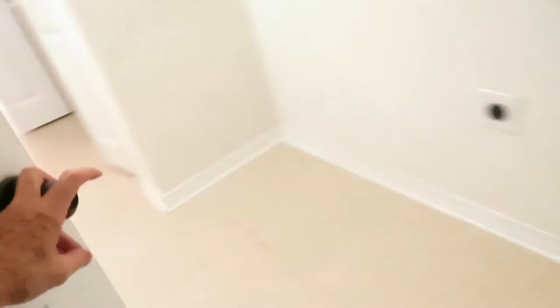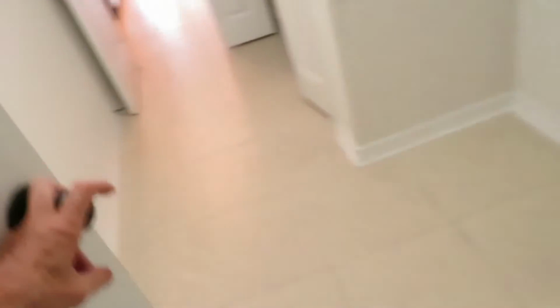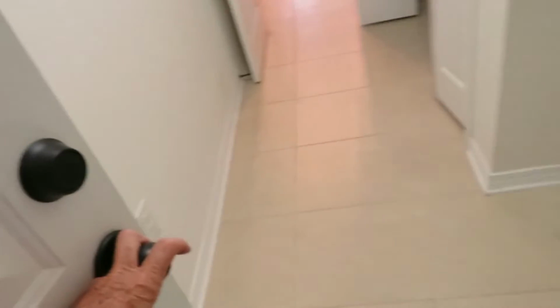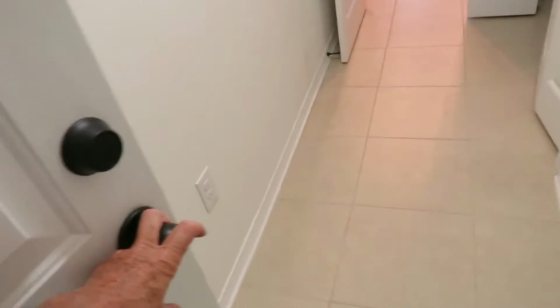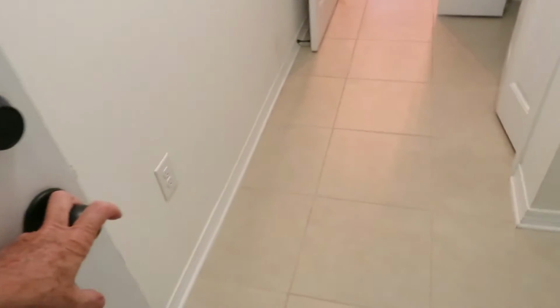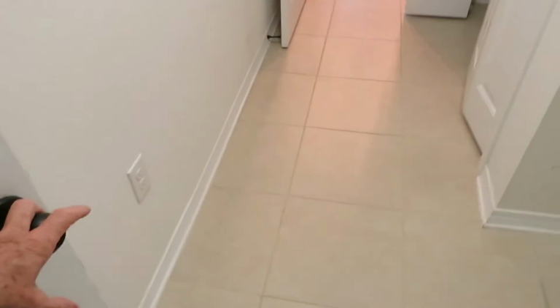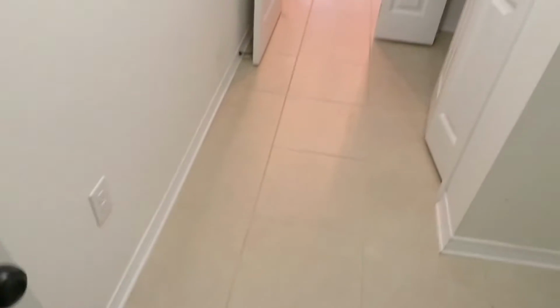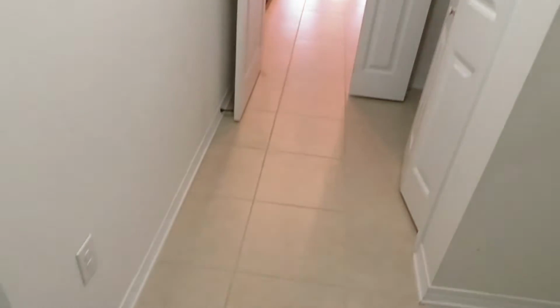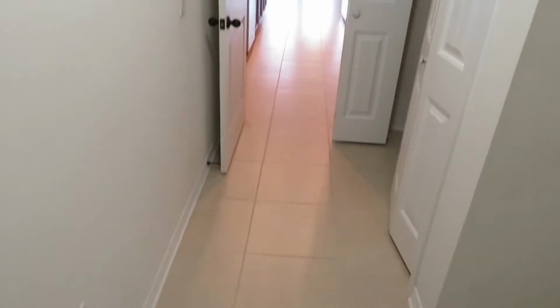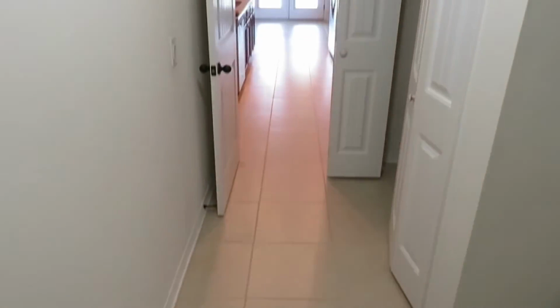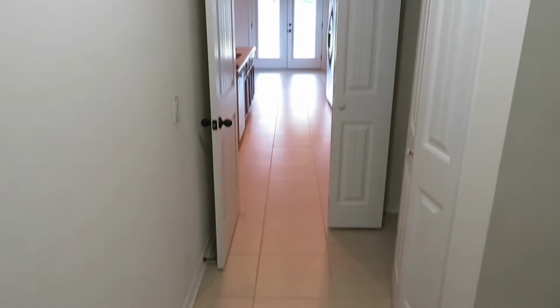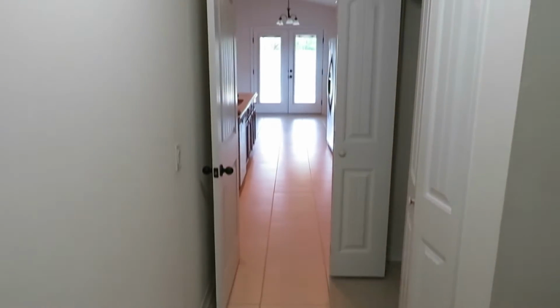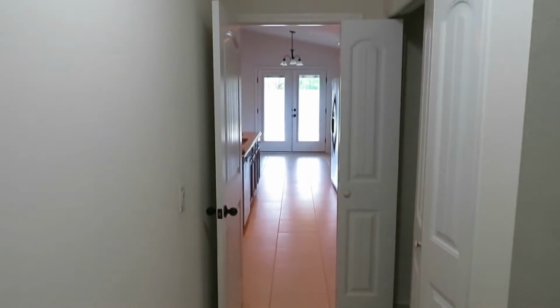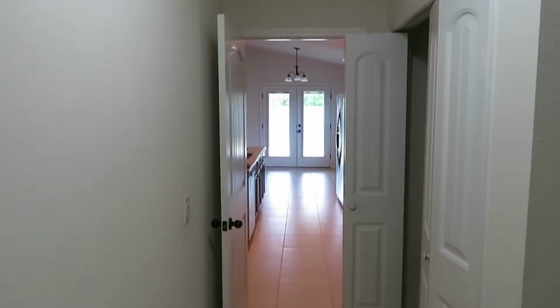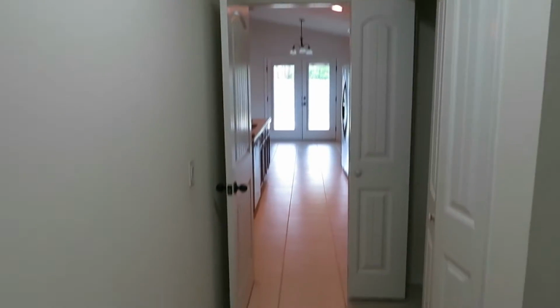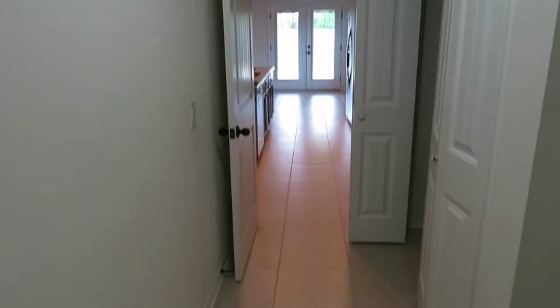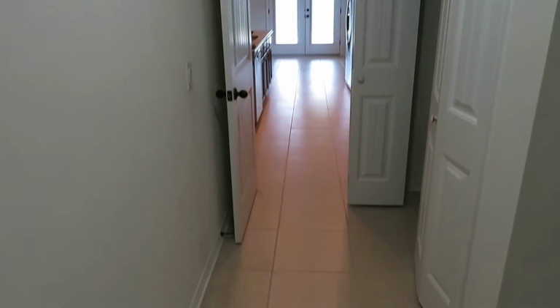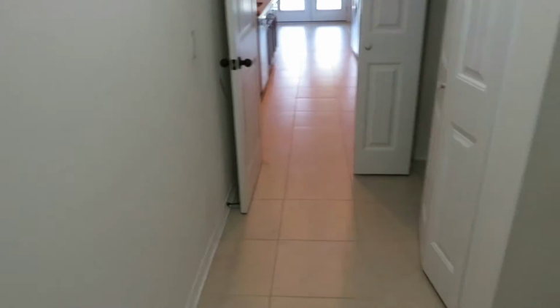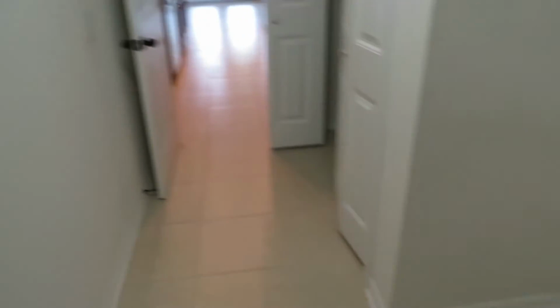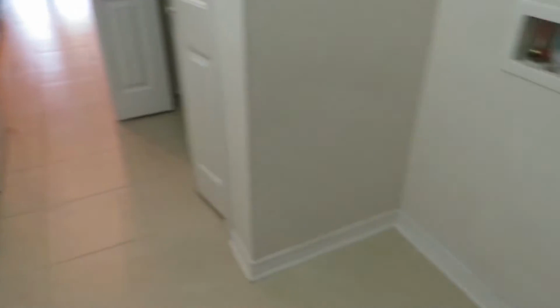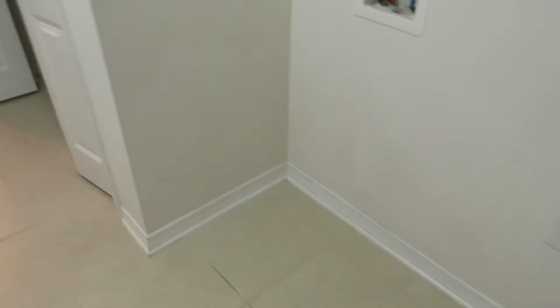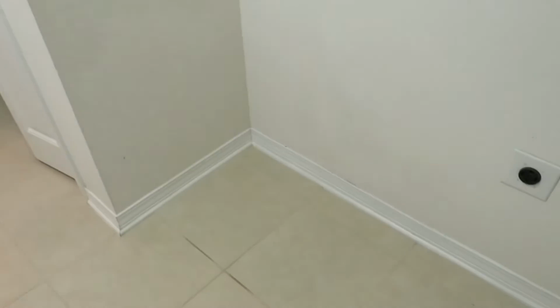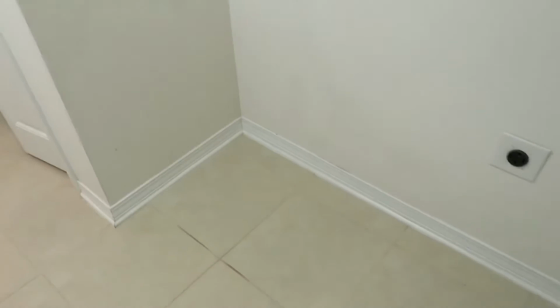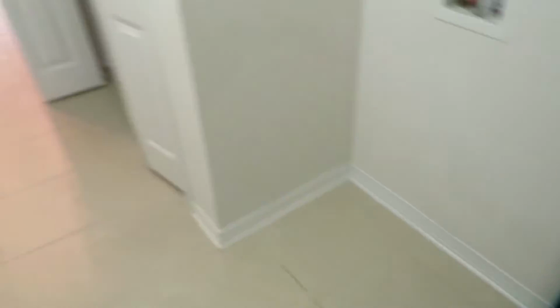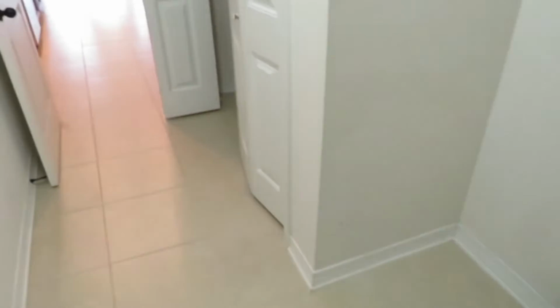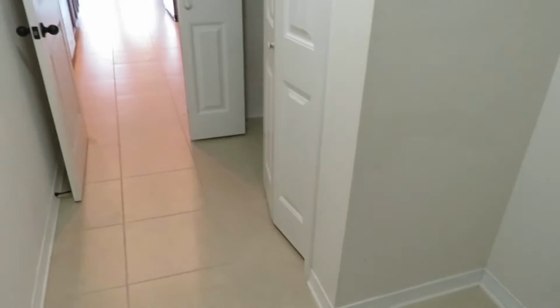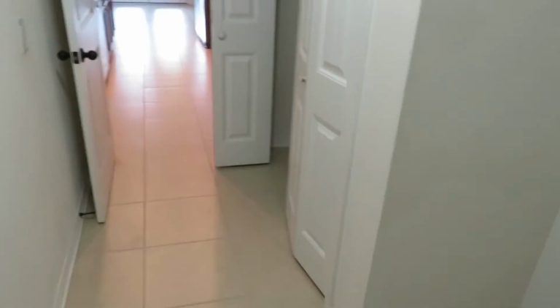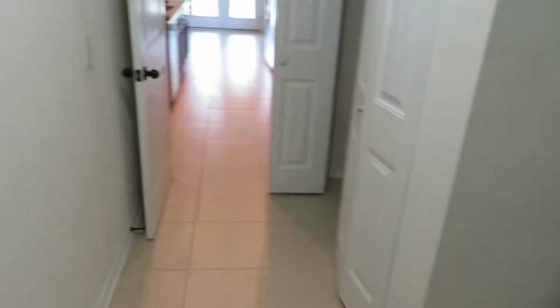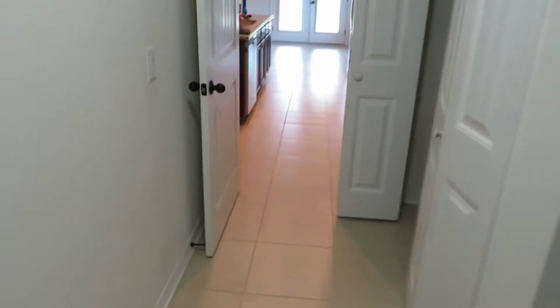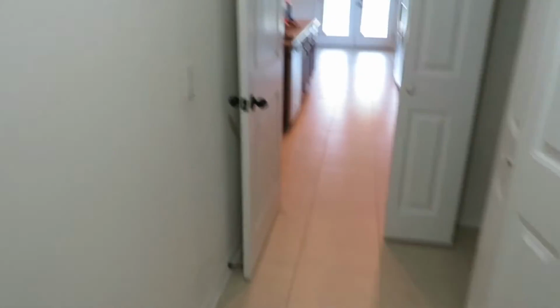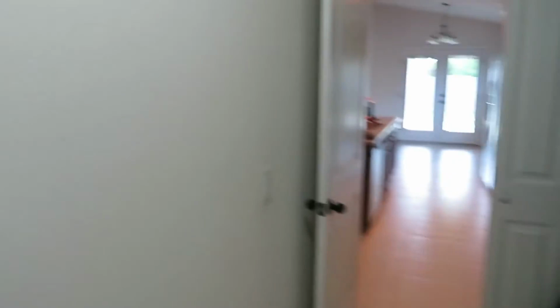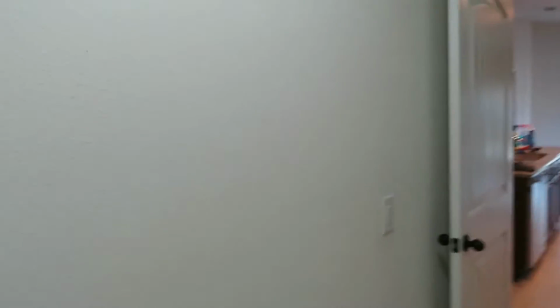Here's your little hallway going to the kitchen from the garage. Once again, you've got the washer/dryer, the pantry, and then your kitchen.